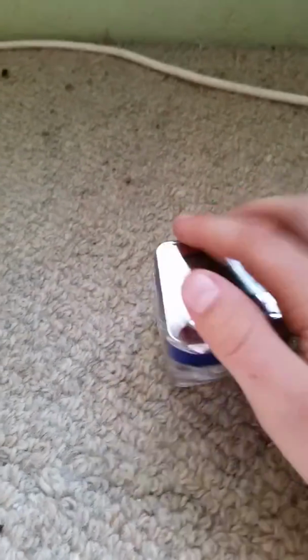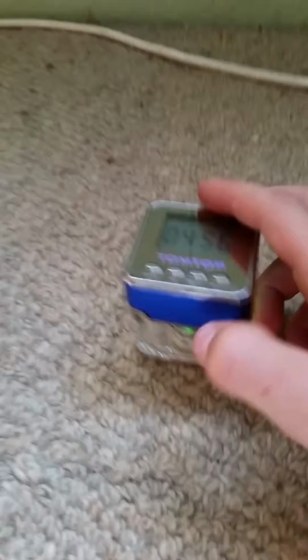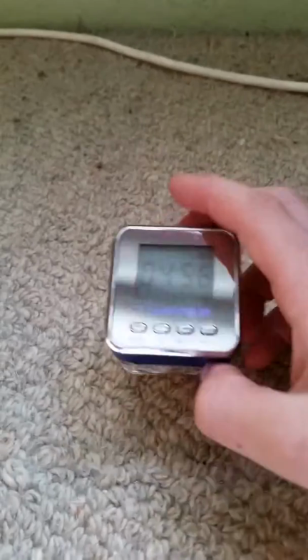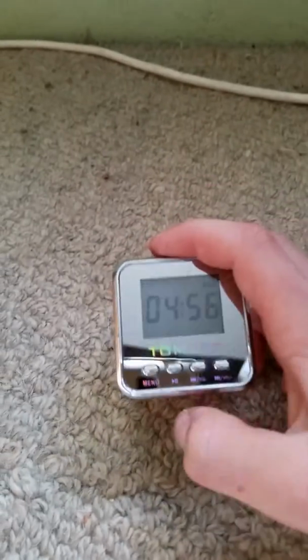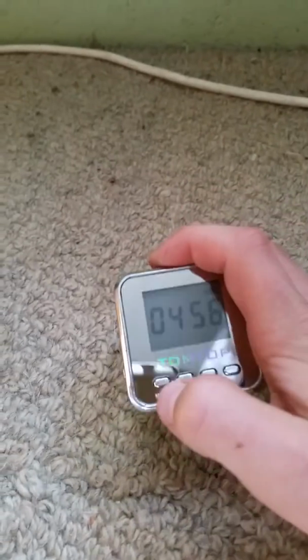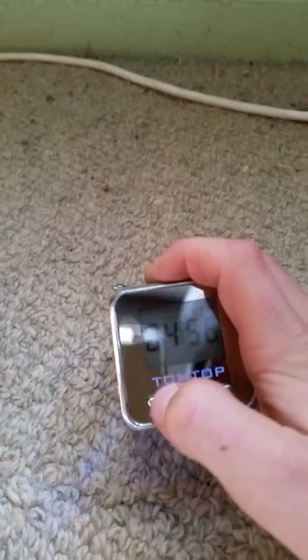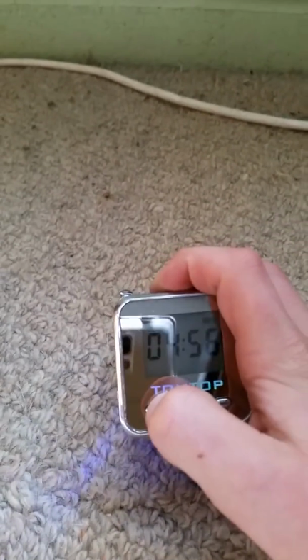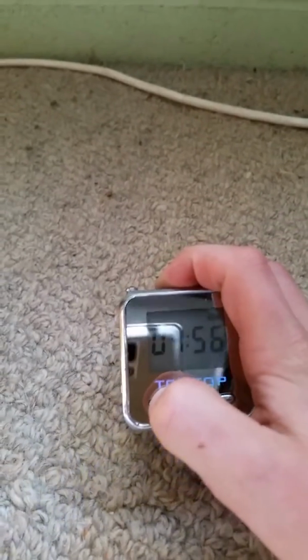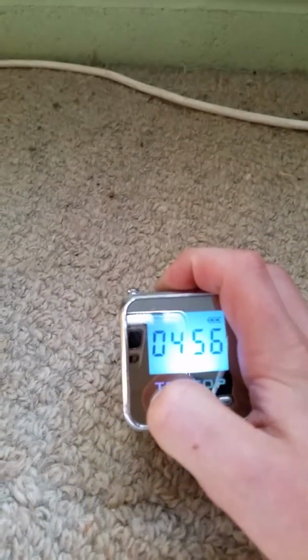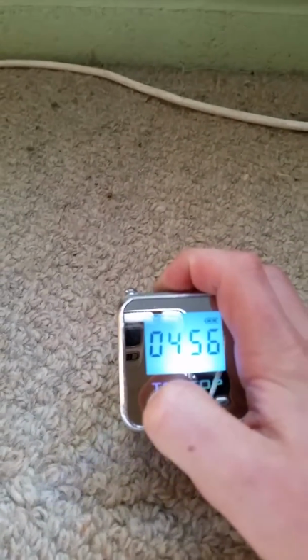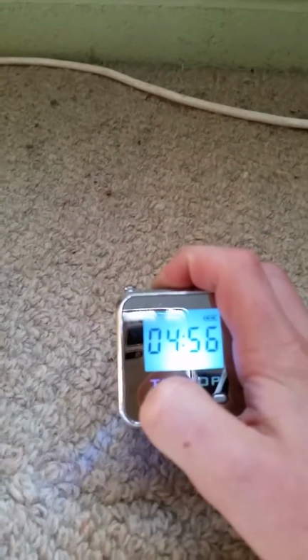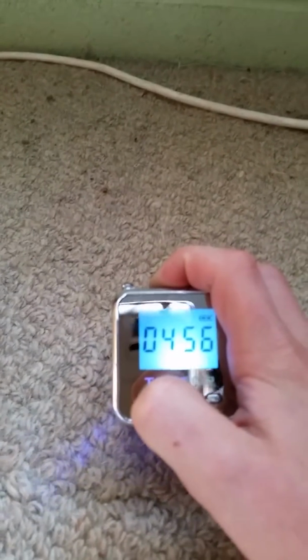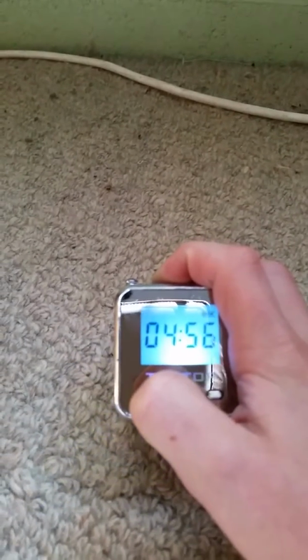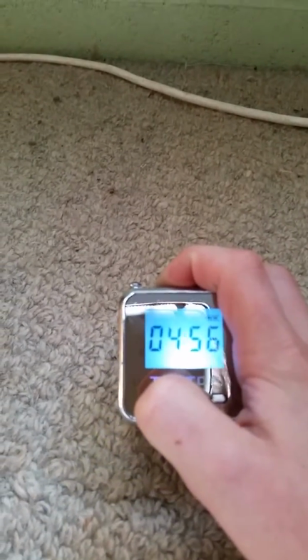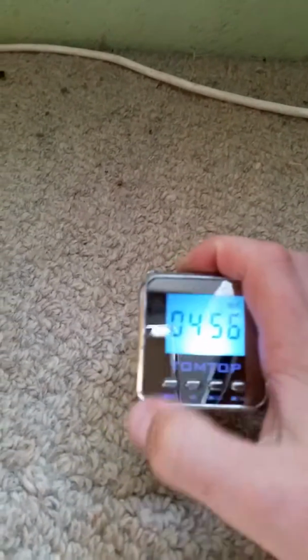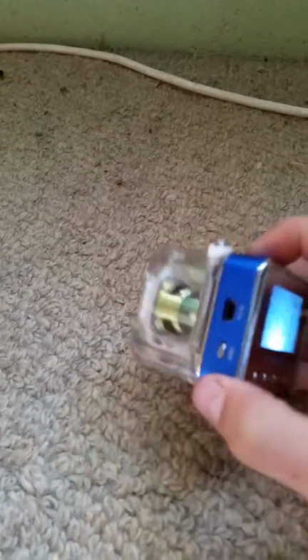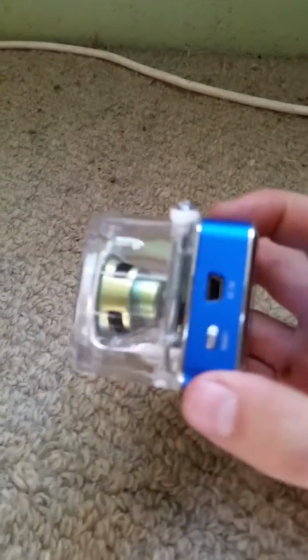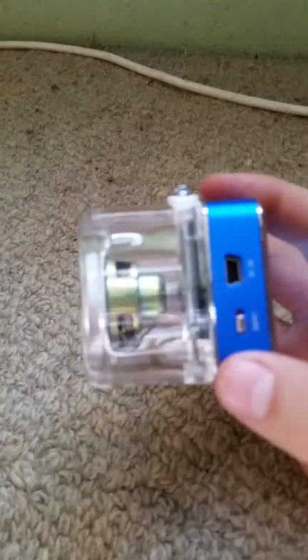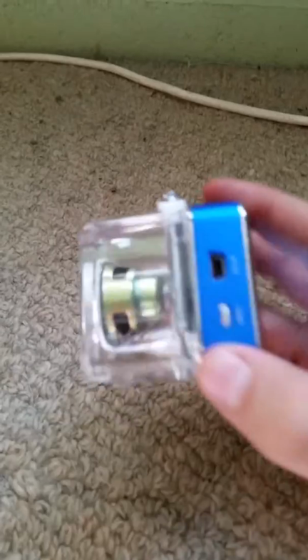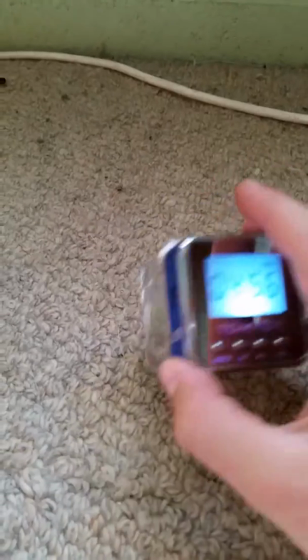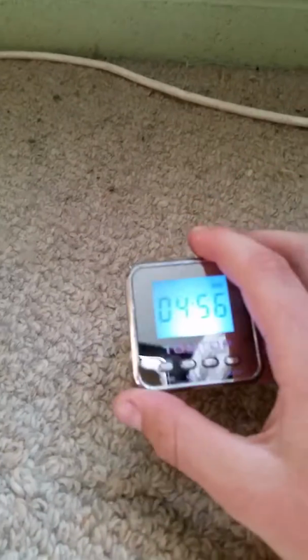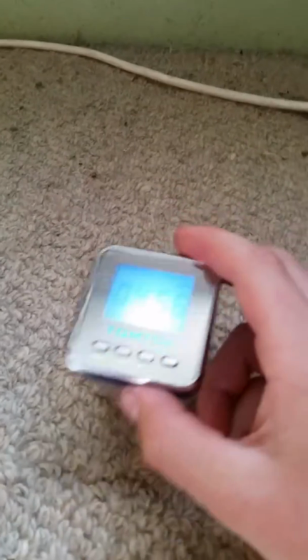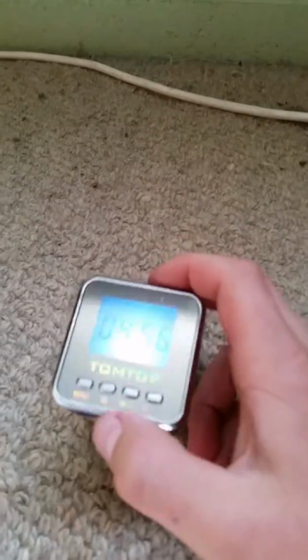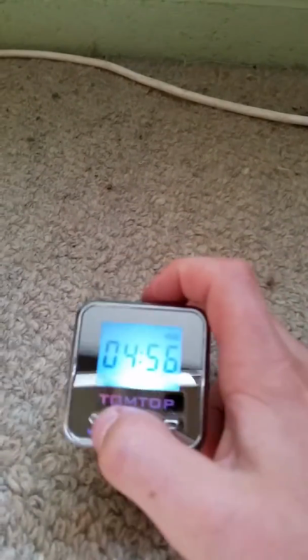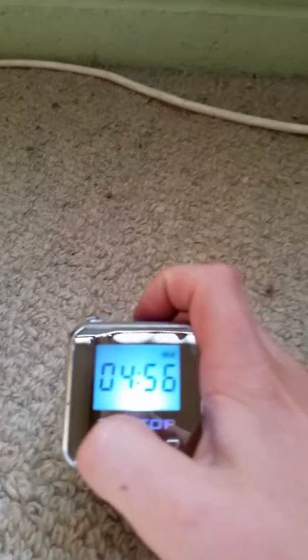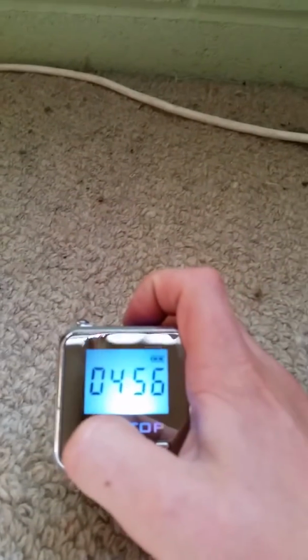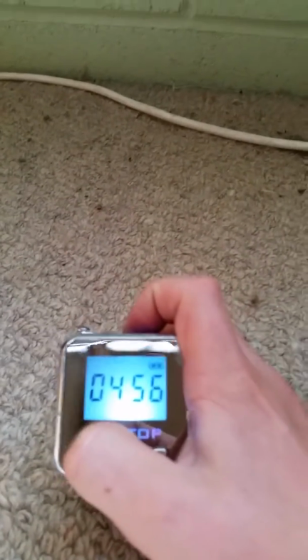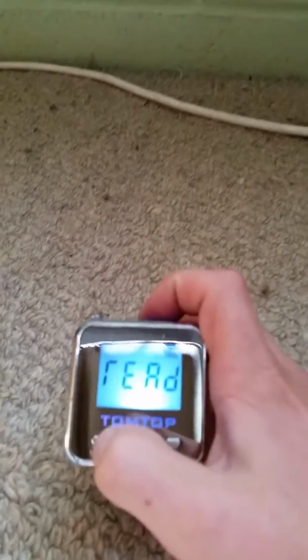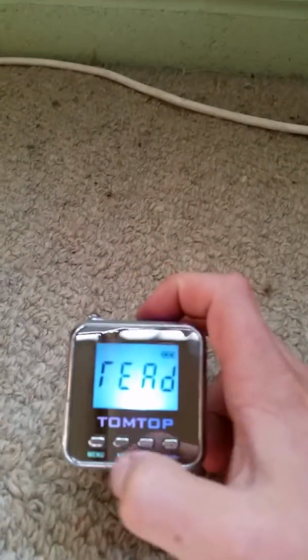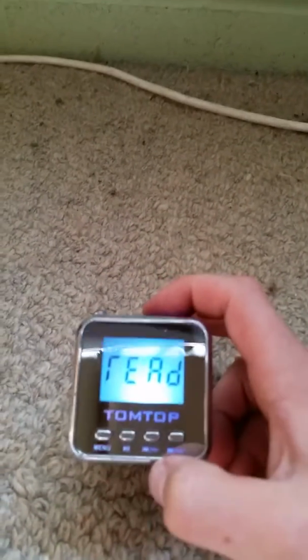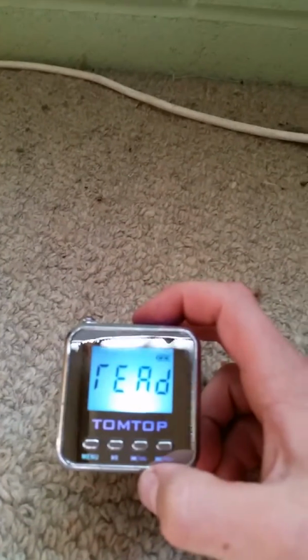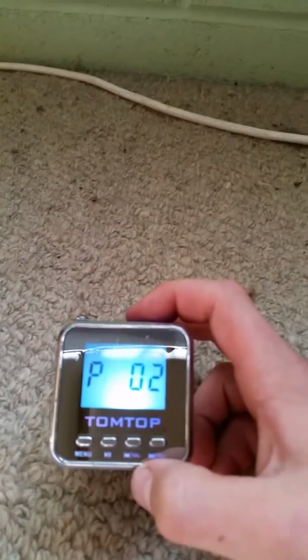And if you turn the light off, you hold this button — see, it turns it off. And if you click it once, it will go to the radio.